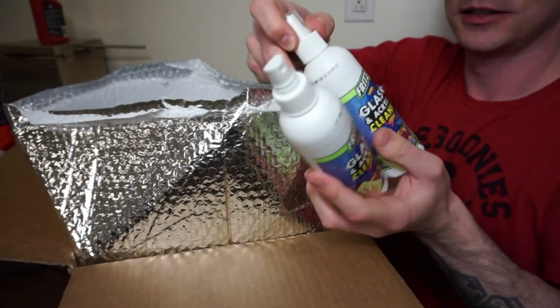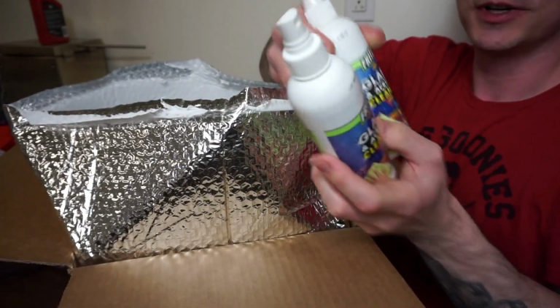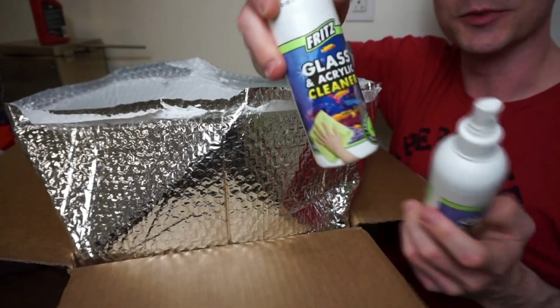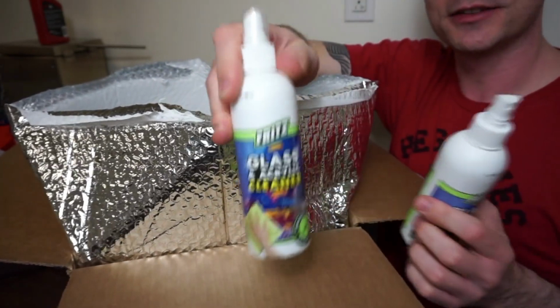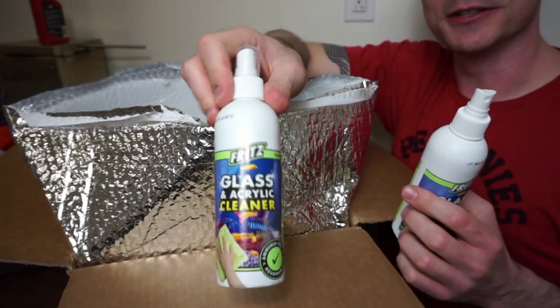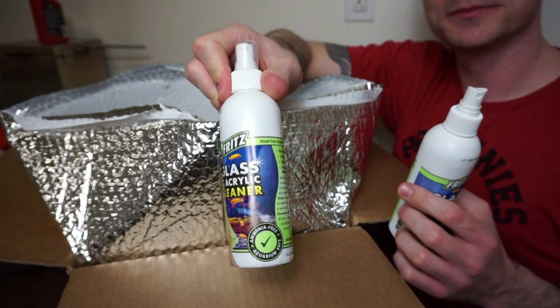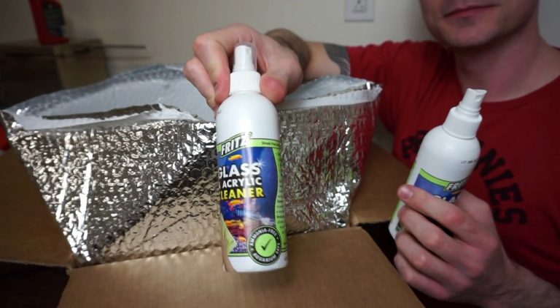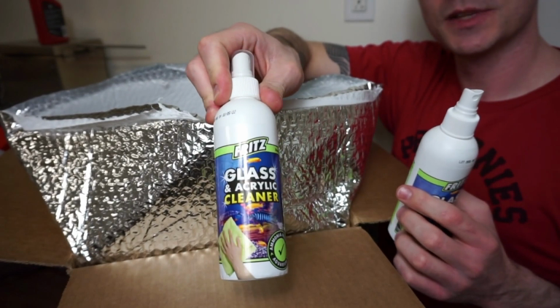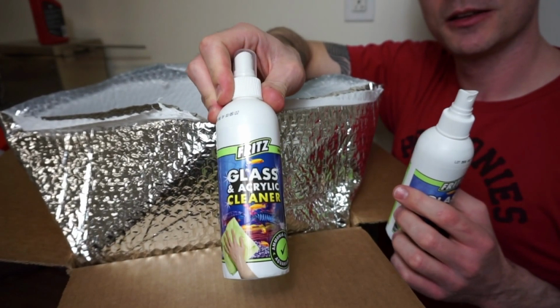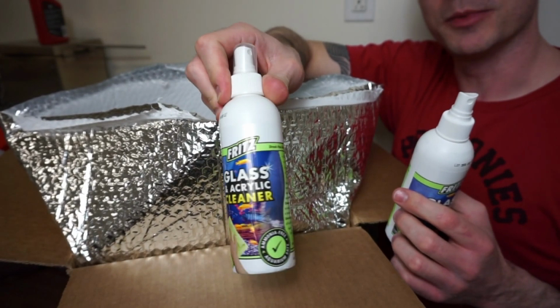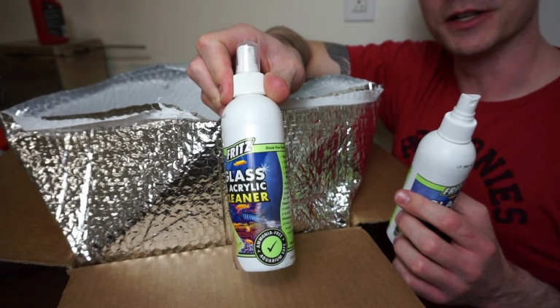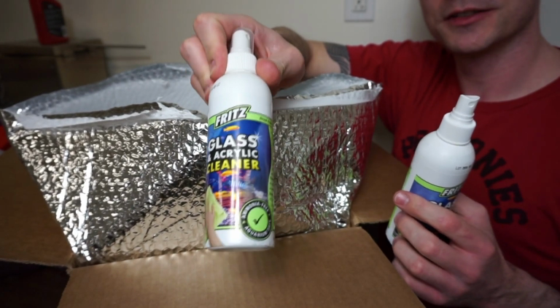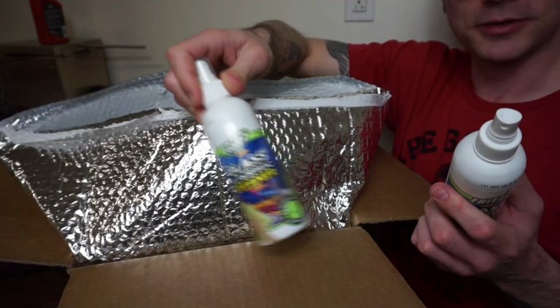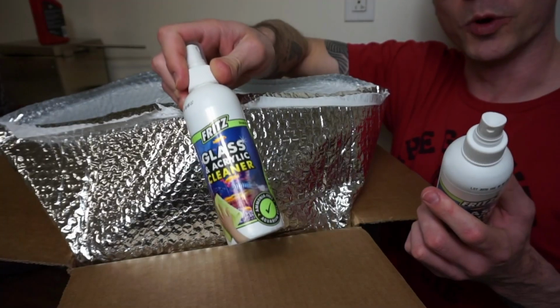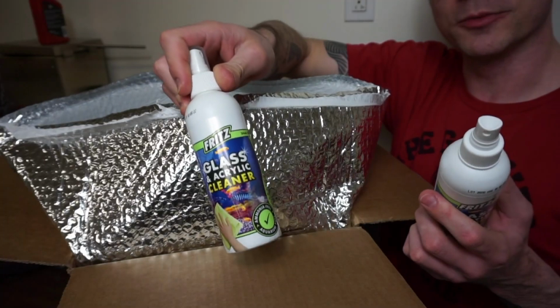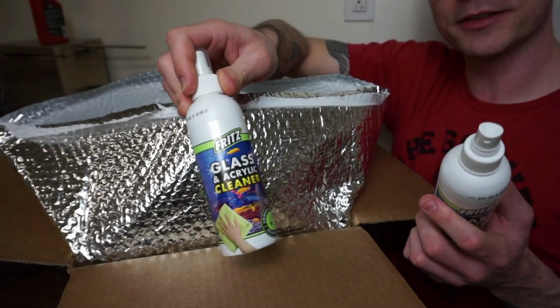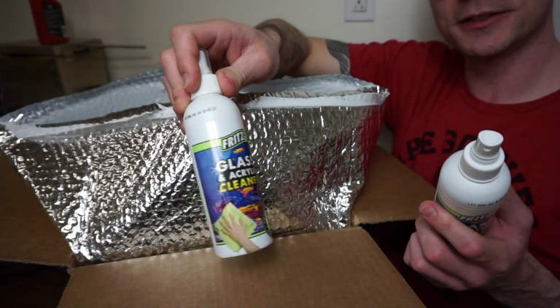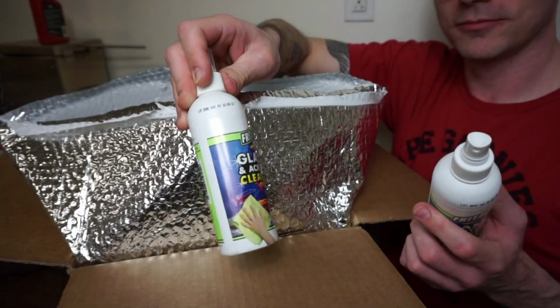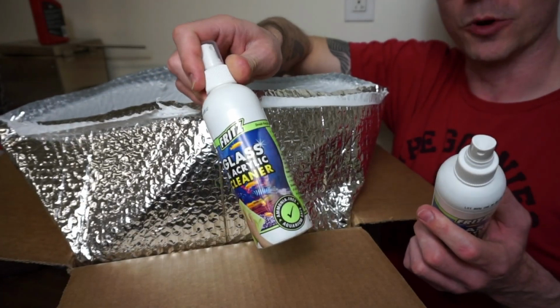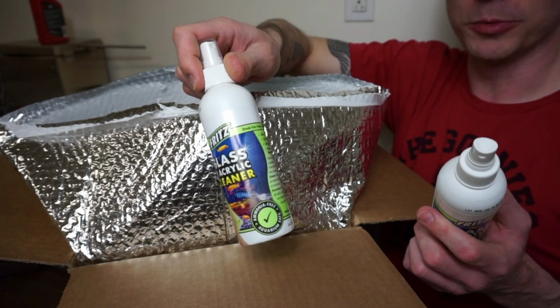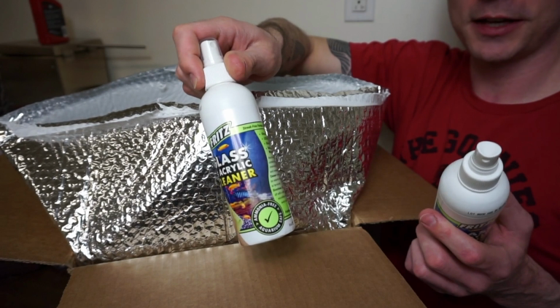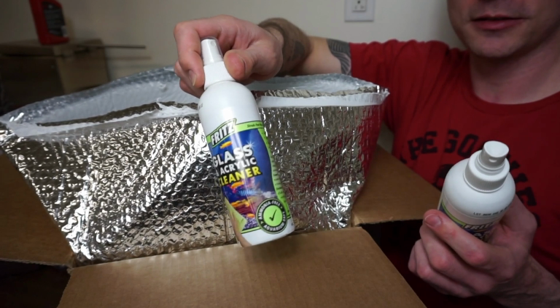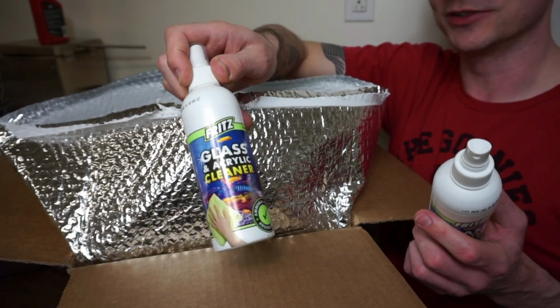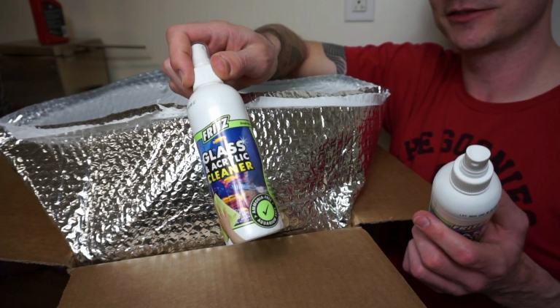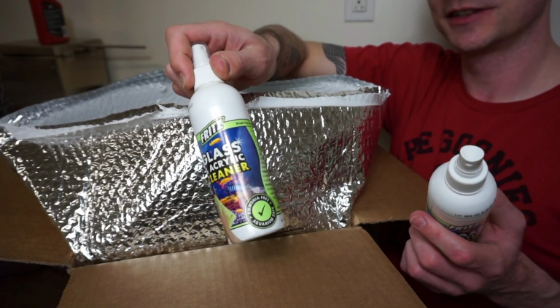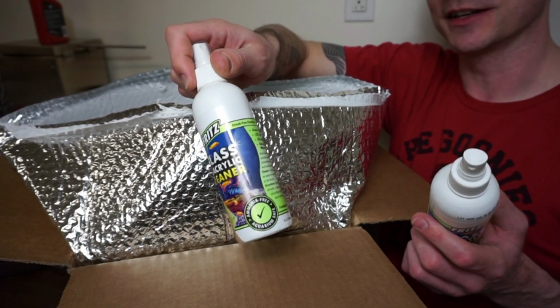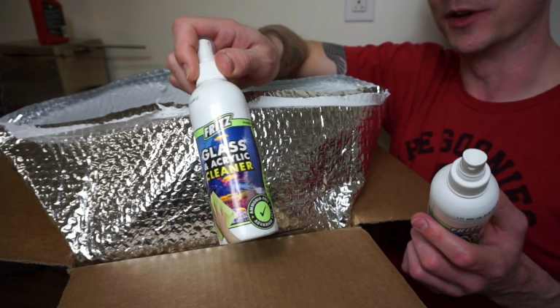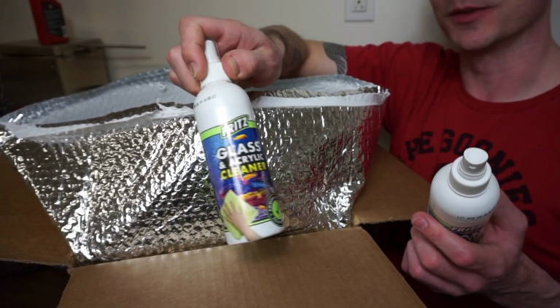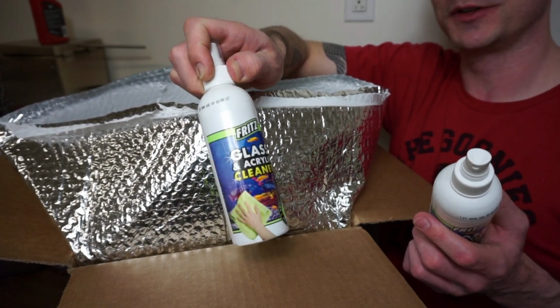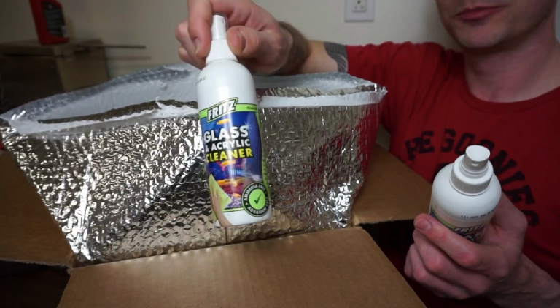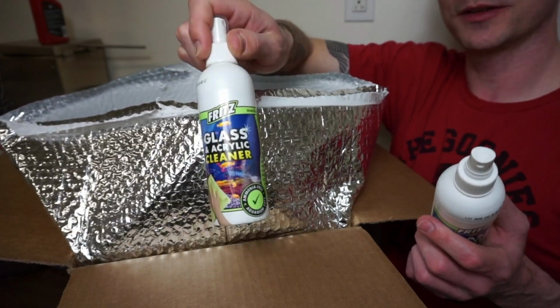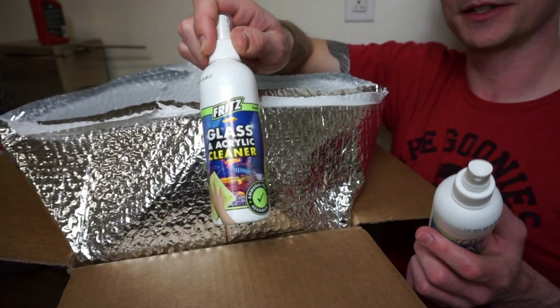We got some glass cleaner made by Fritz. So if you want some glass cleaner that won't harm your tank as you clean it — like Windex with ammonia — pick up some of this.